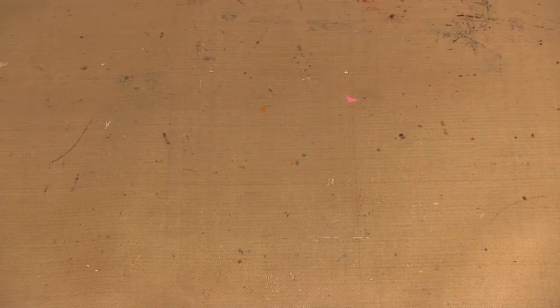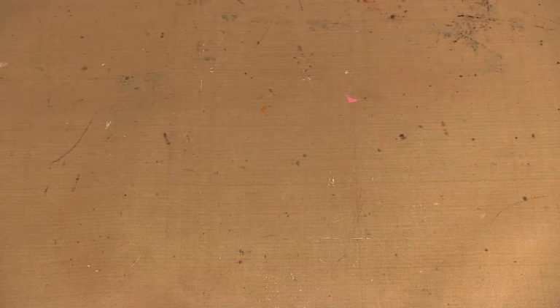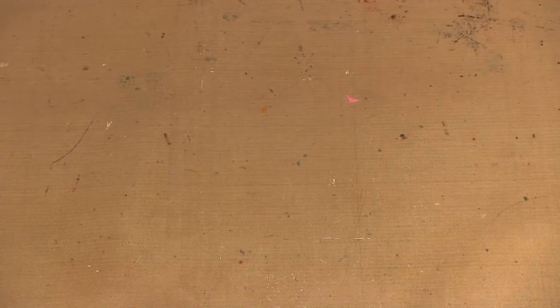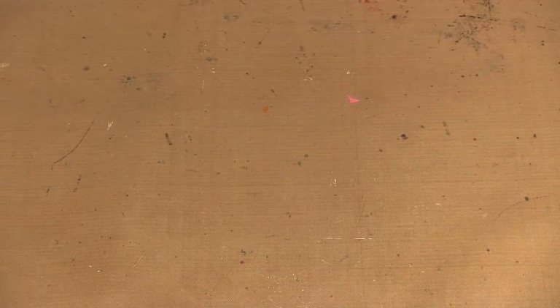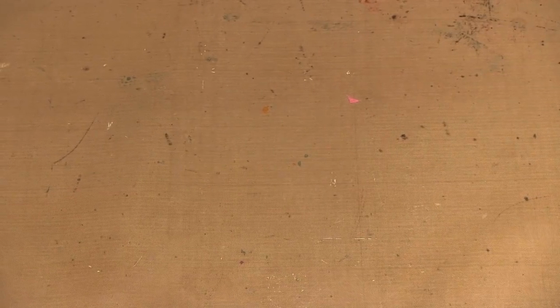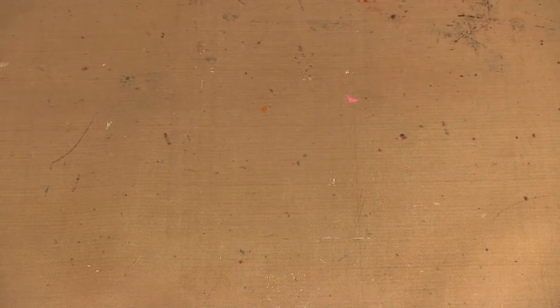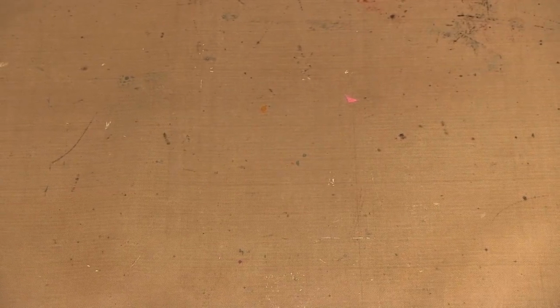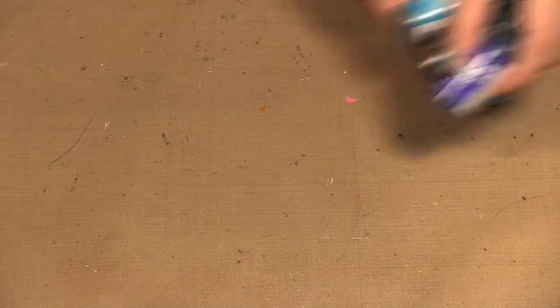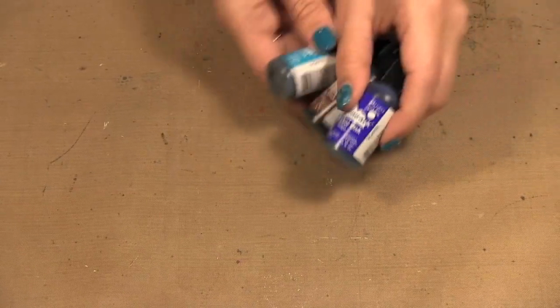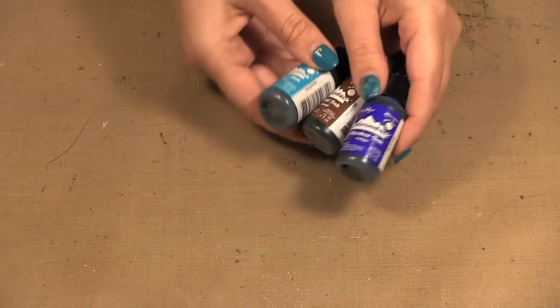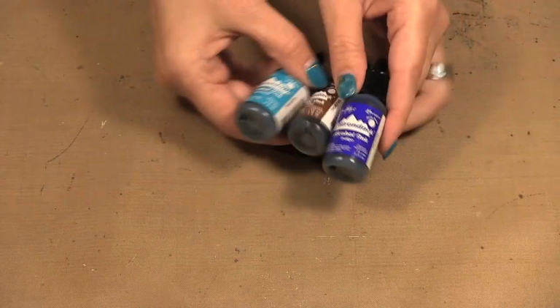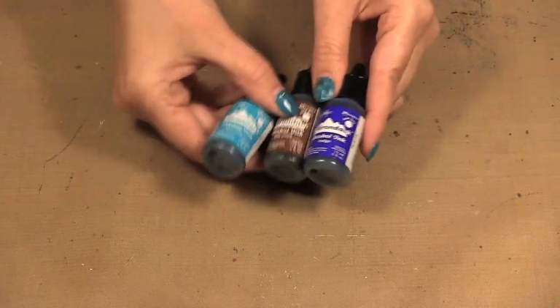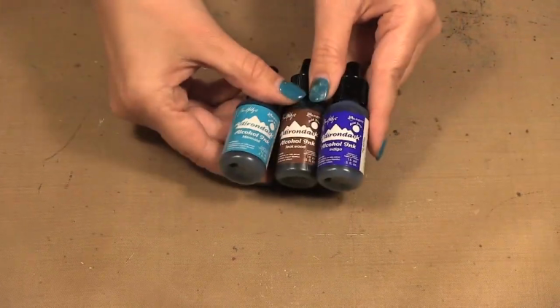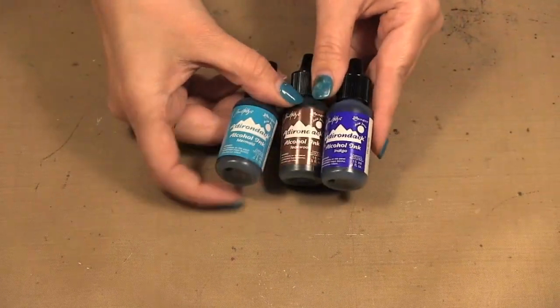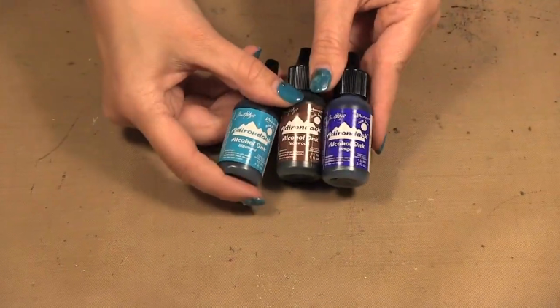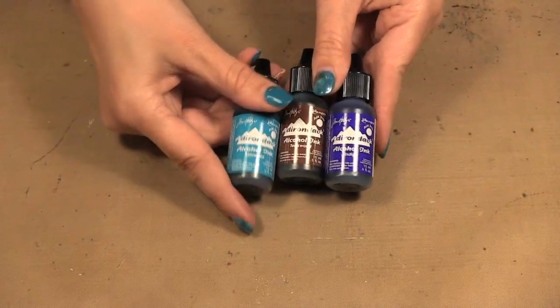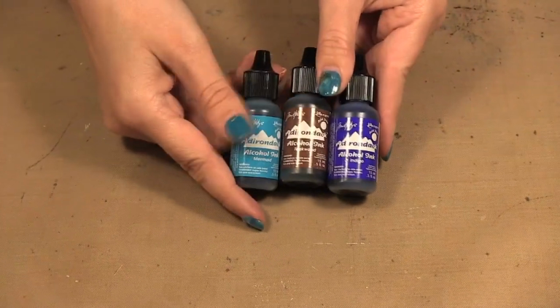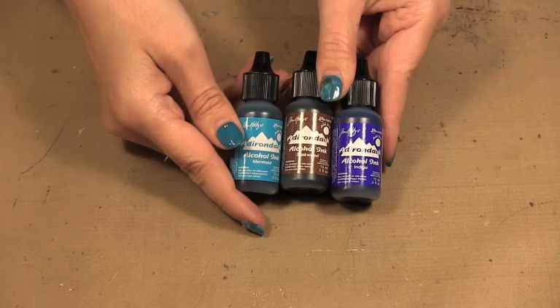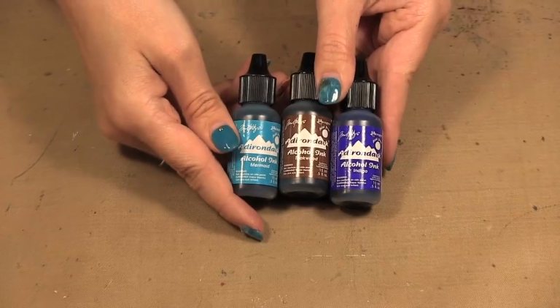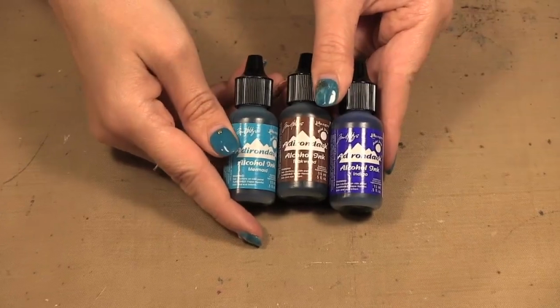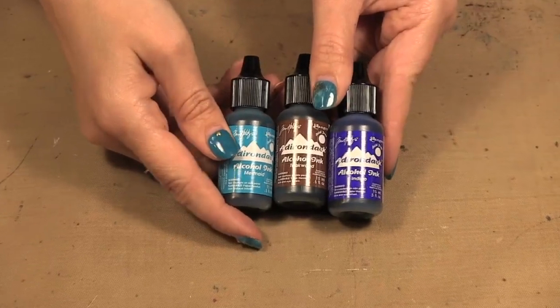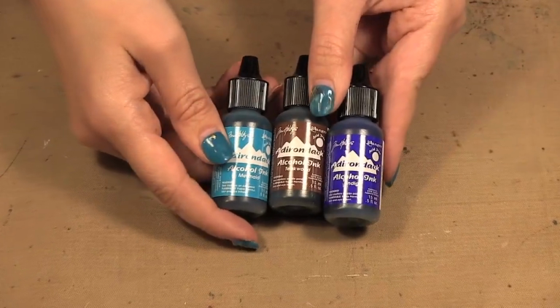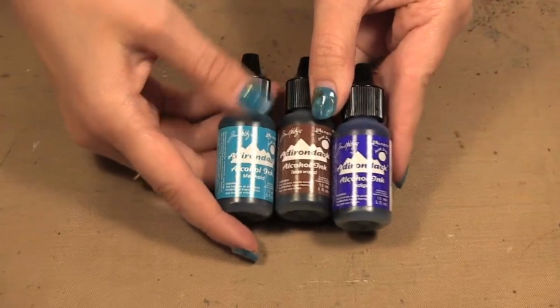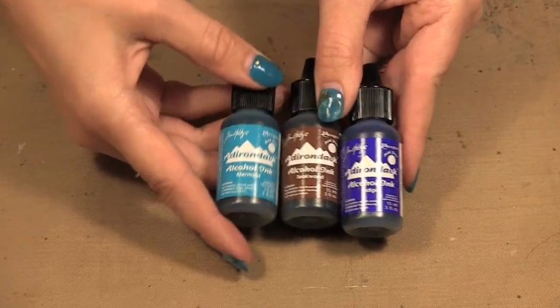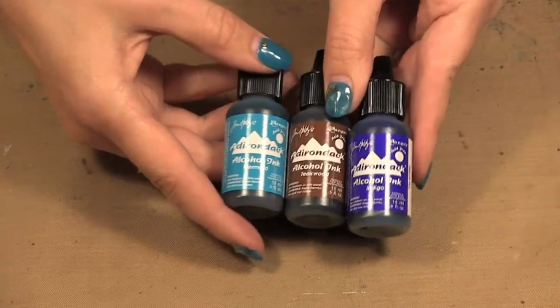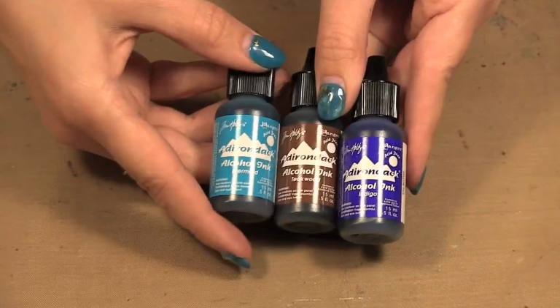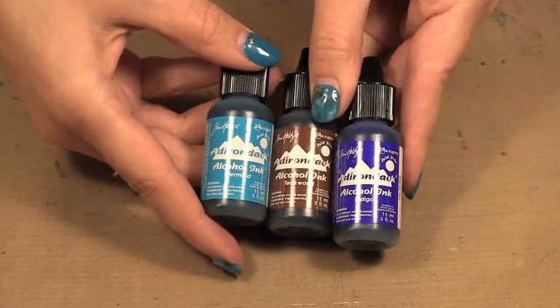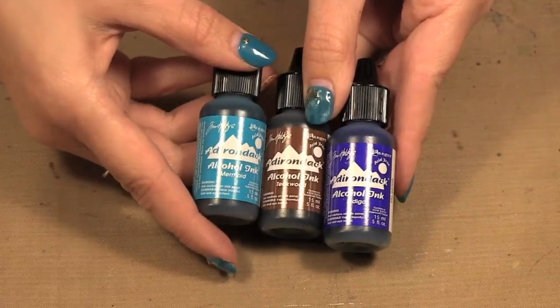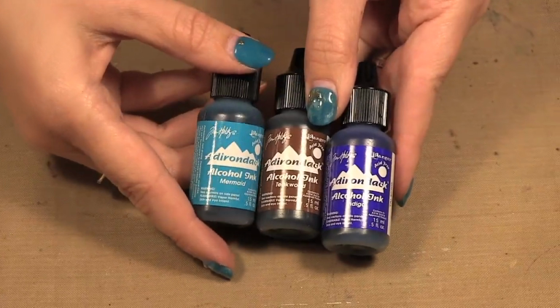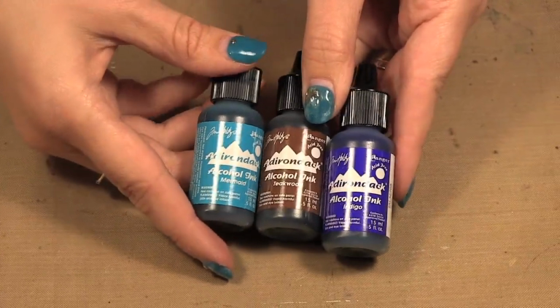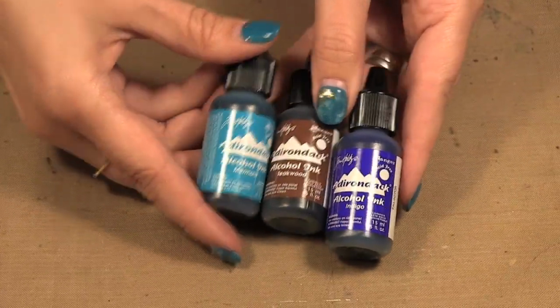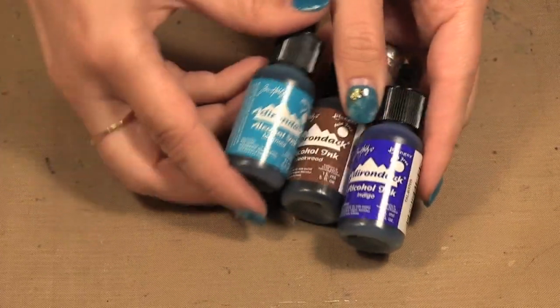In this package I got three new colors: mermaid, teakwood, and indigo. I'm actually just going to use the two blue colors today.